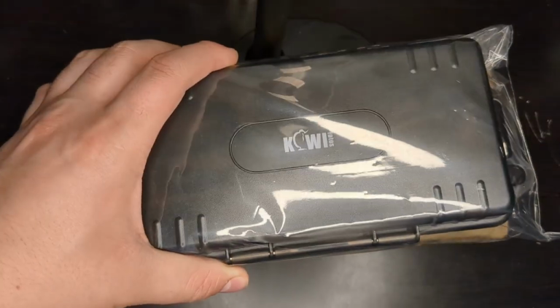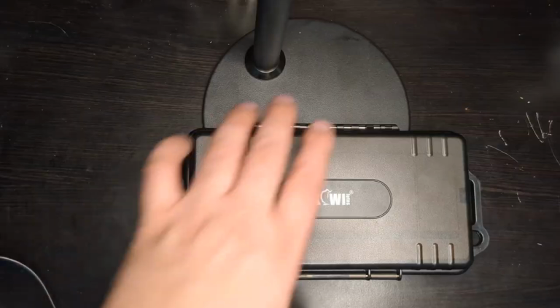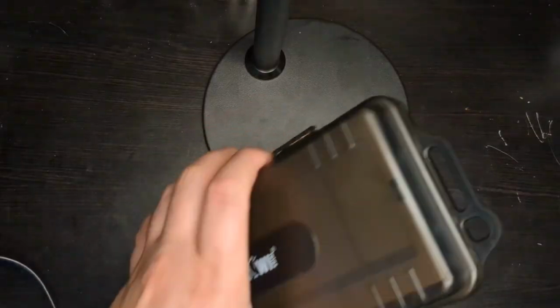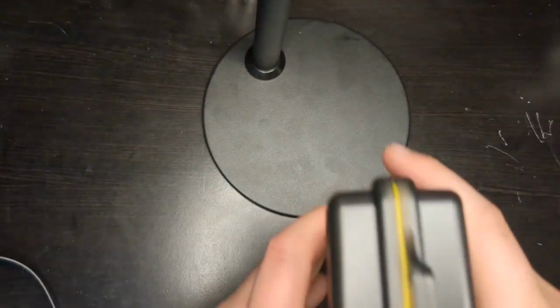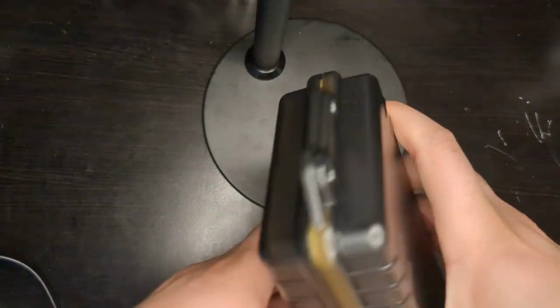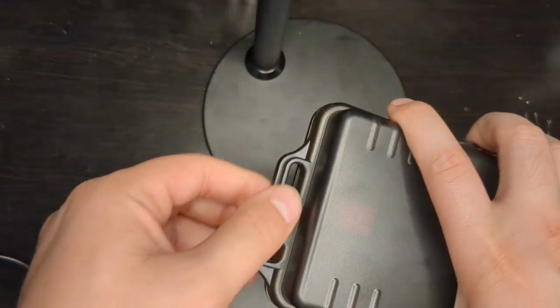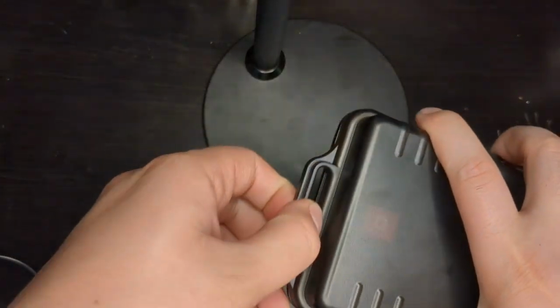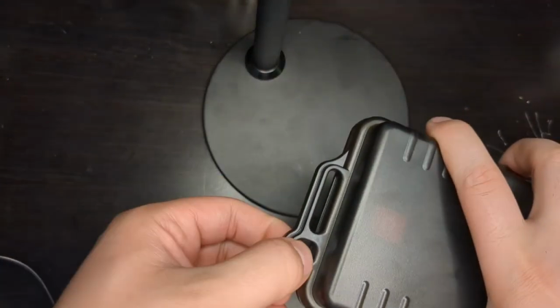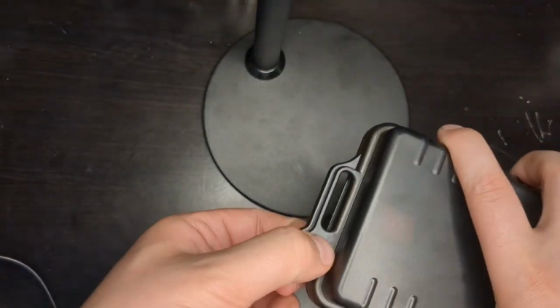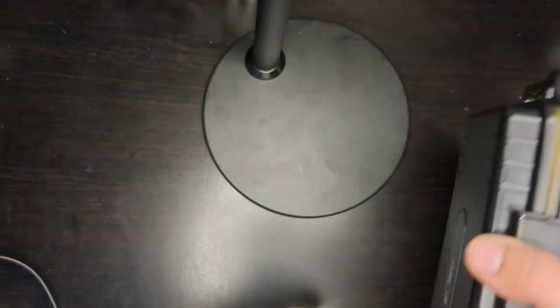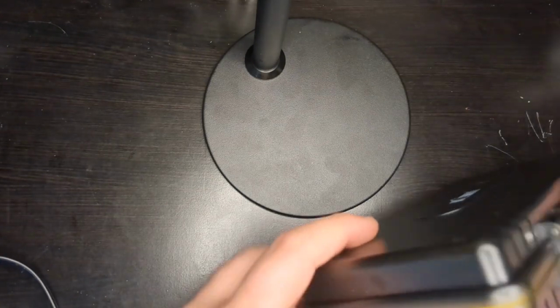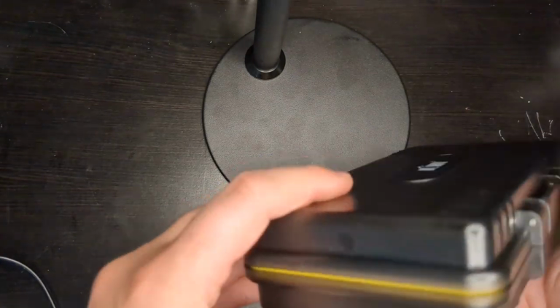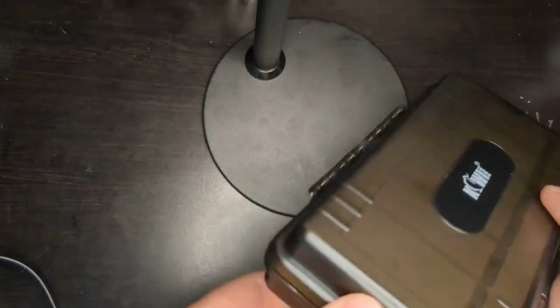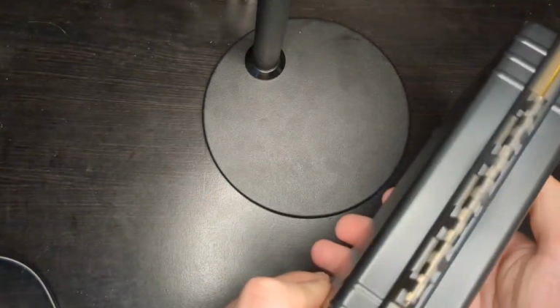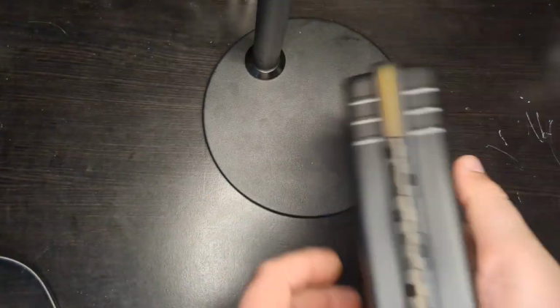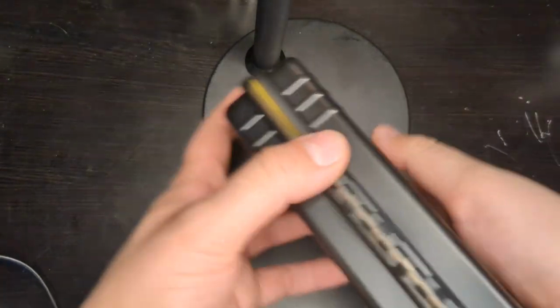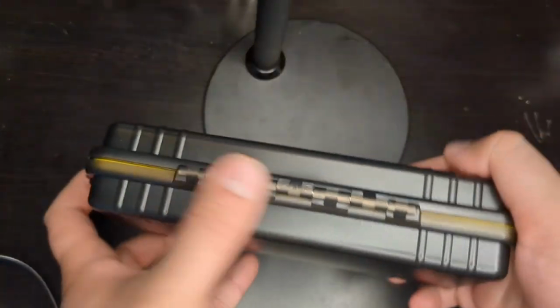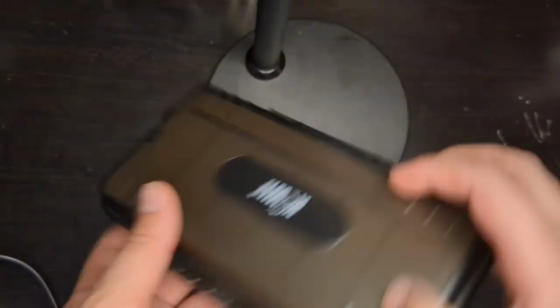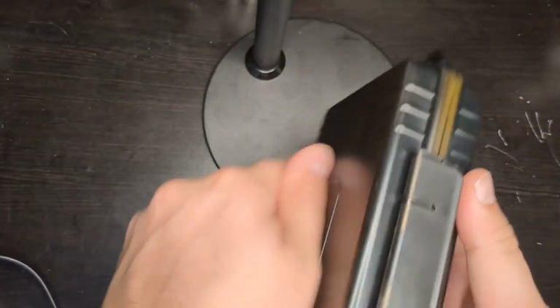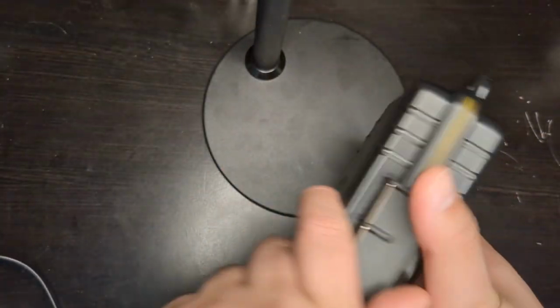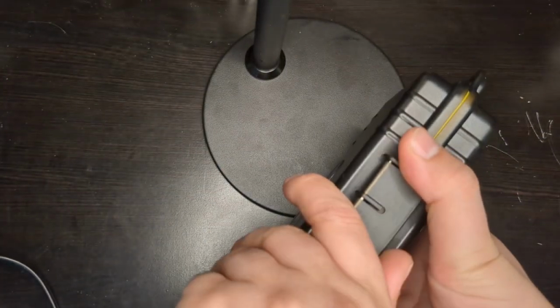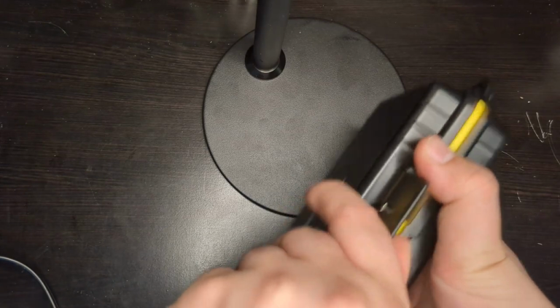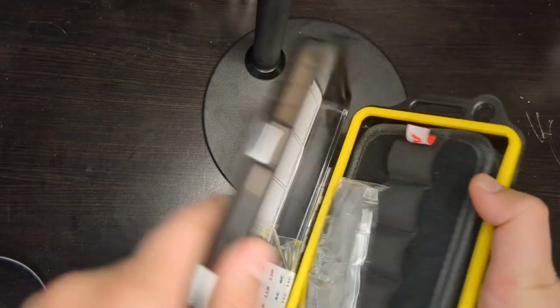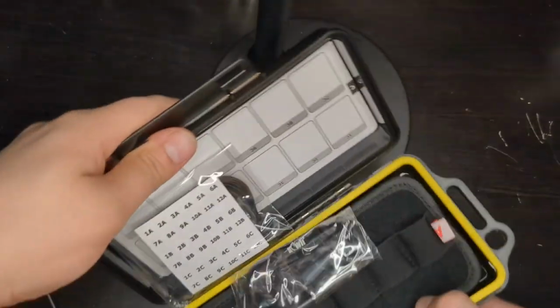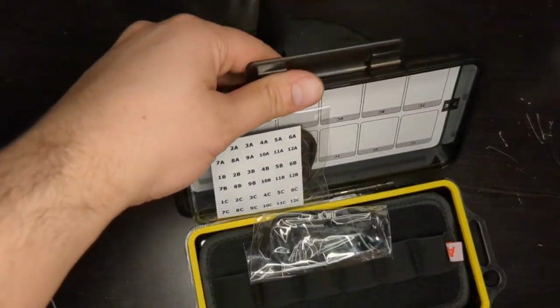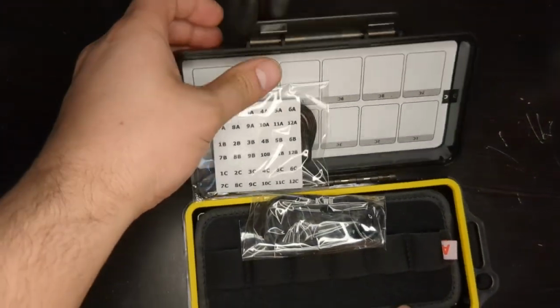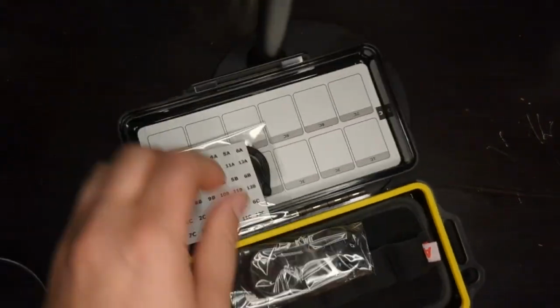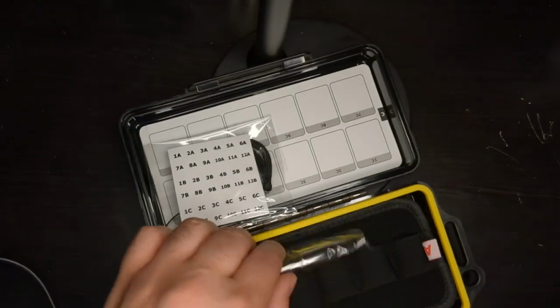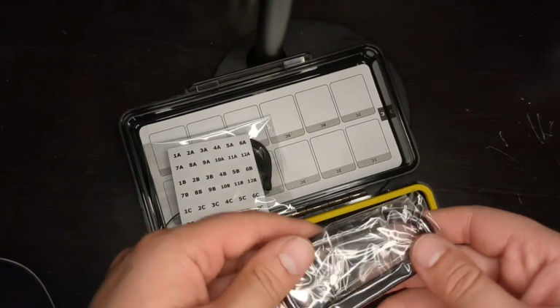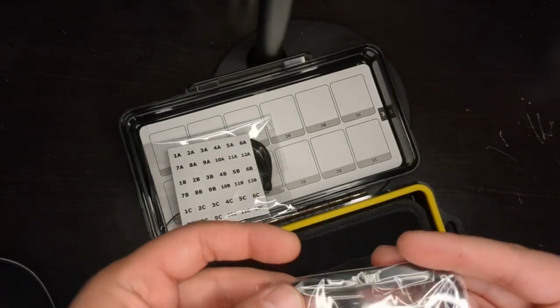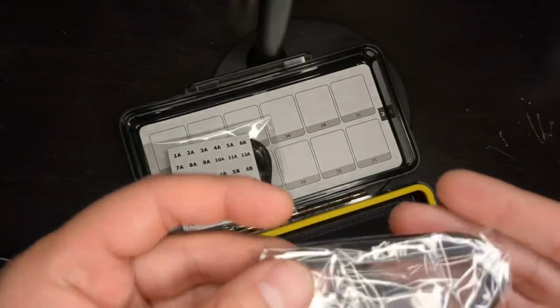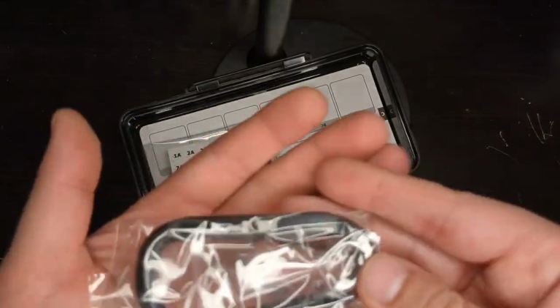On the side it has a loop — I guess this is a clip for the carabiner that it comes with. Otherwise it just has a bunch of hinges on the back. We're going to open it up, and it's actually waterproof.